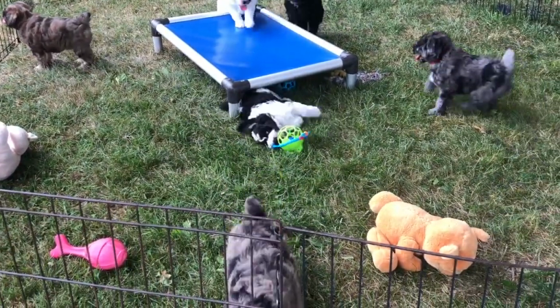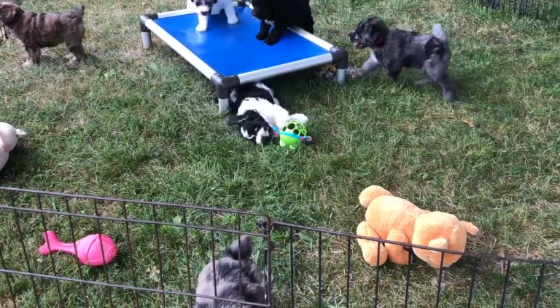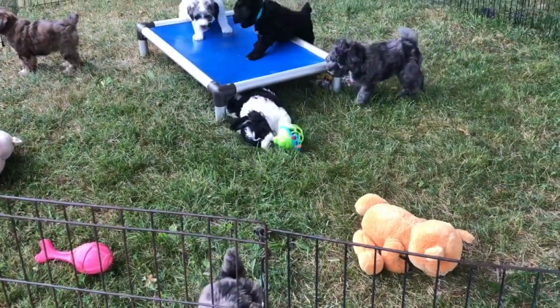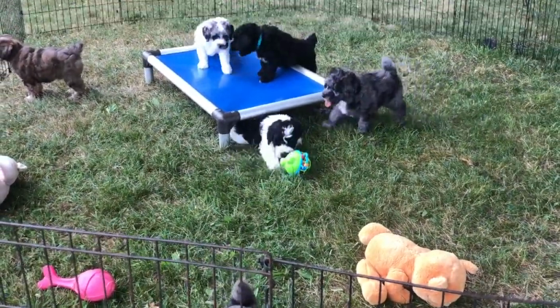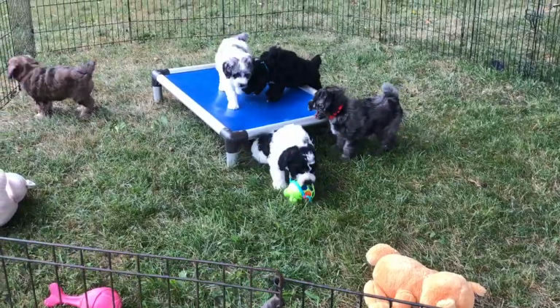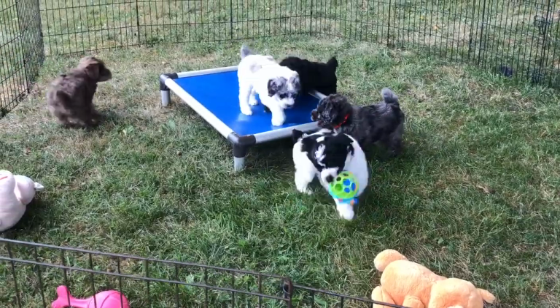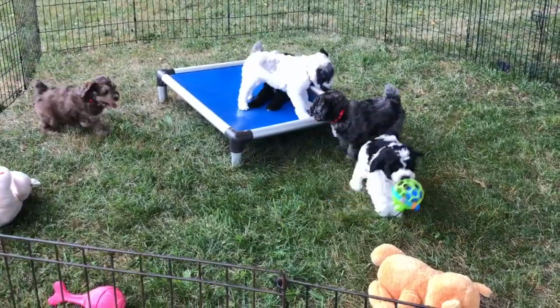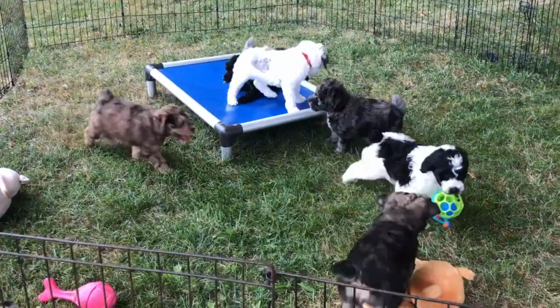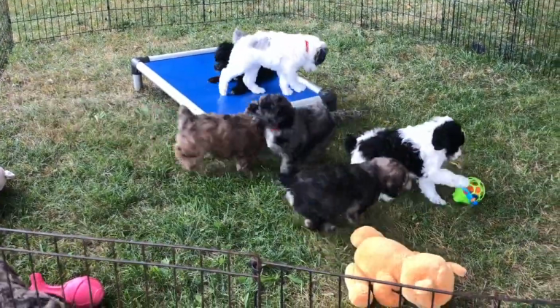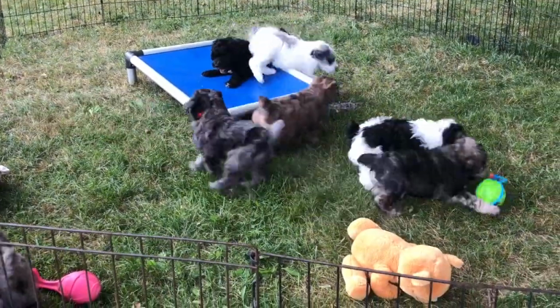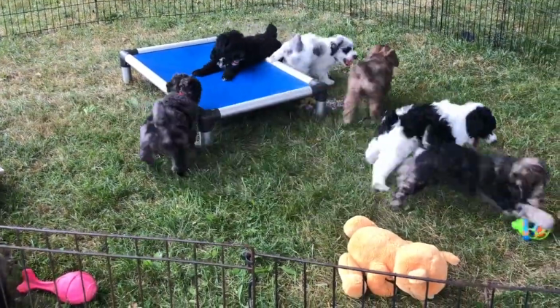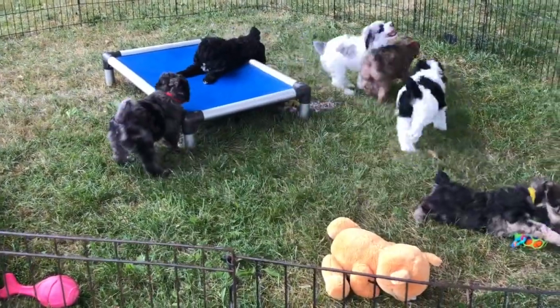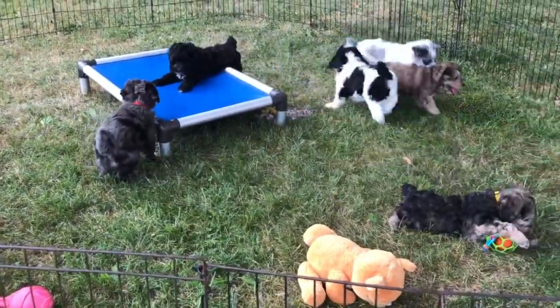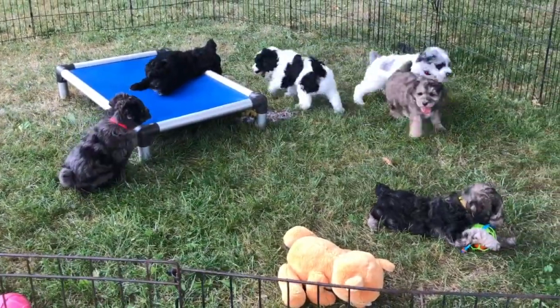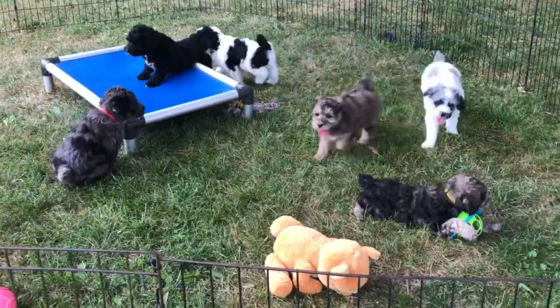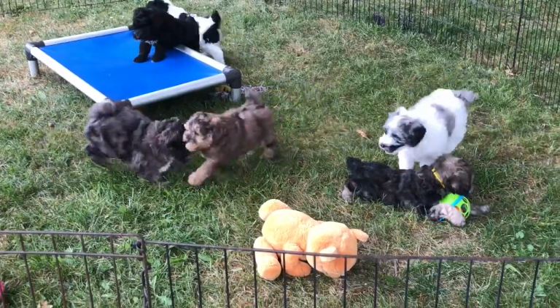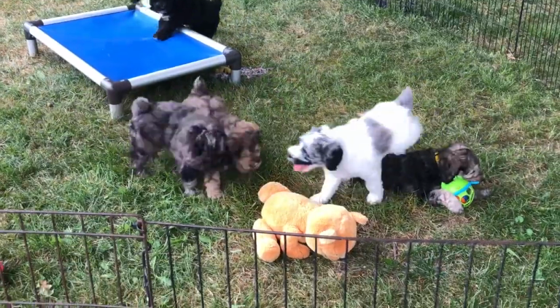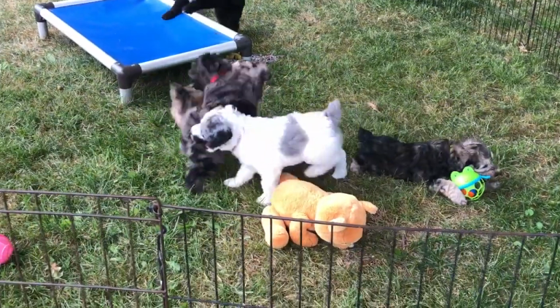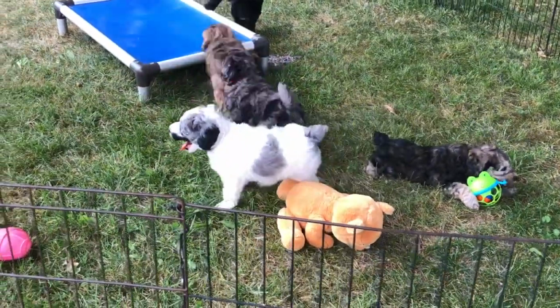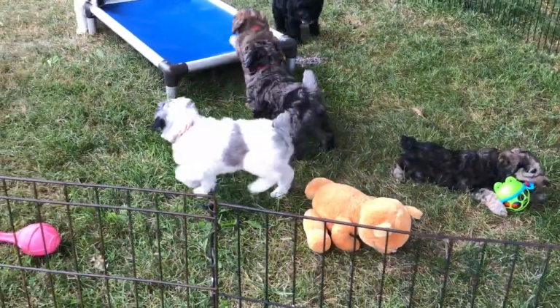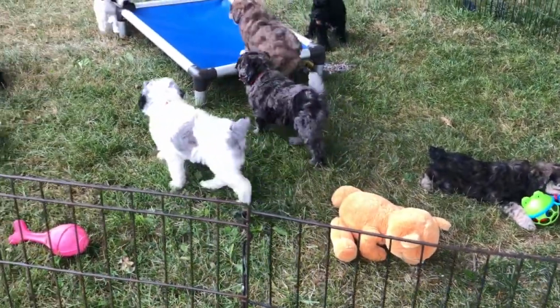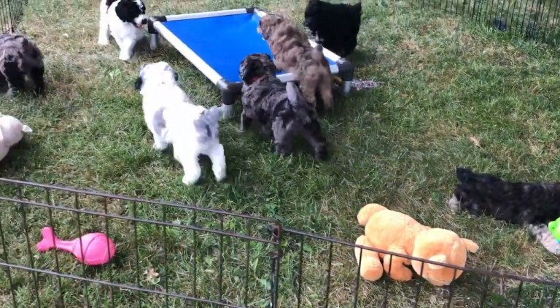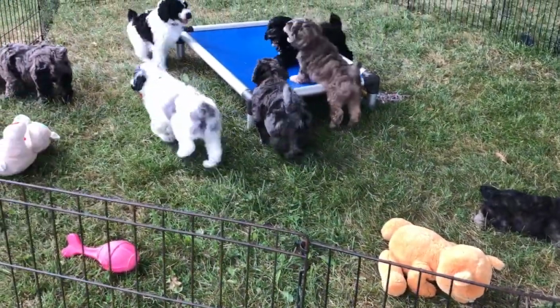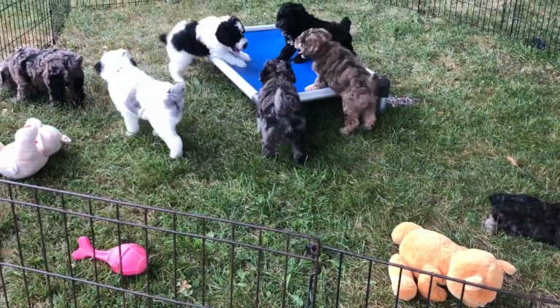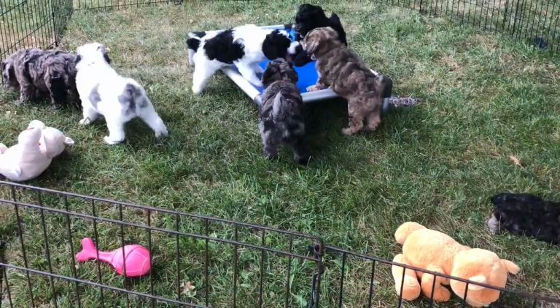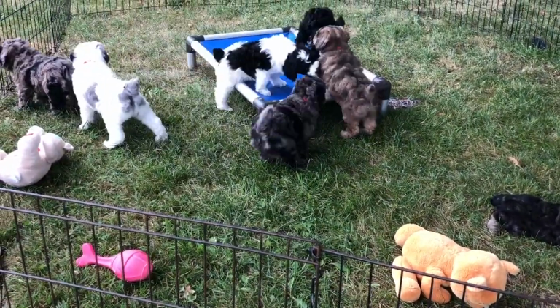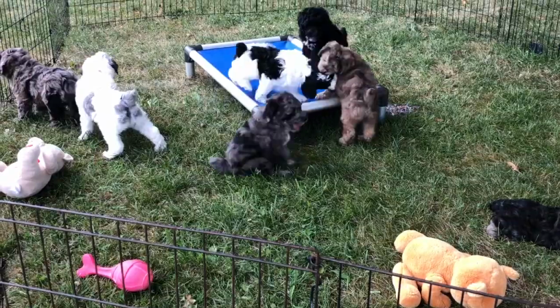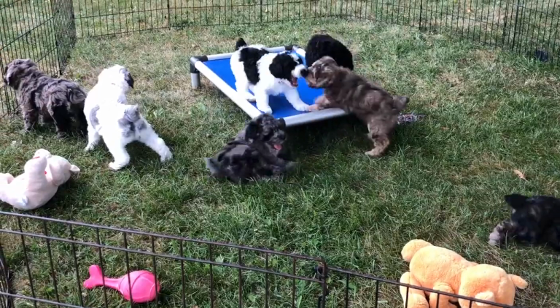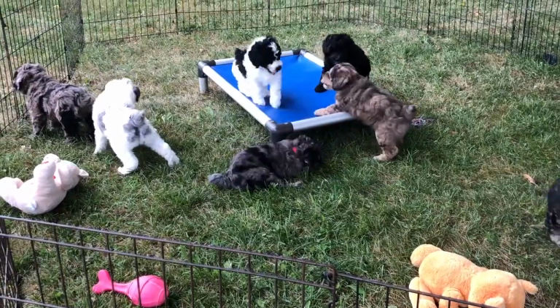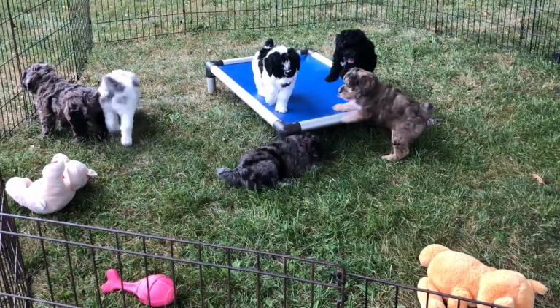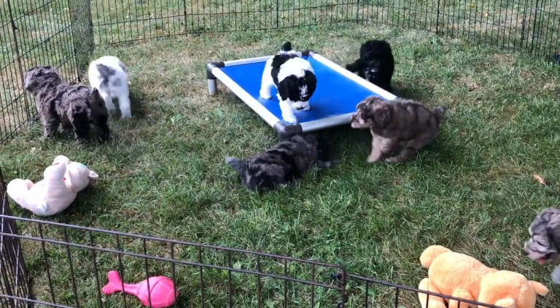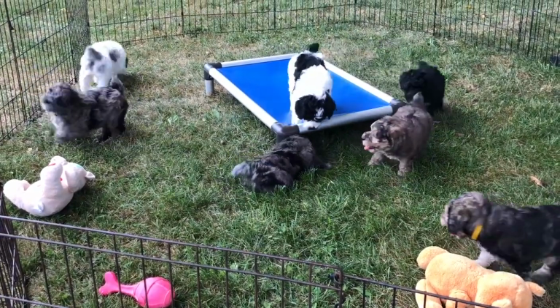These guys have been a real fun group. For Aspen's first litter, they could not be a nicer group of kids. They're ornery, they've got beautiful thick coats, great personalities, and they're just full of it.